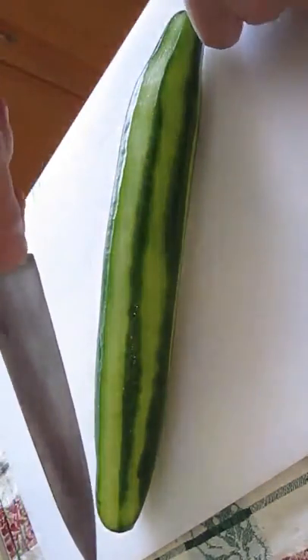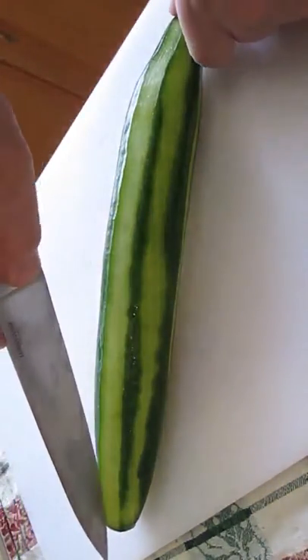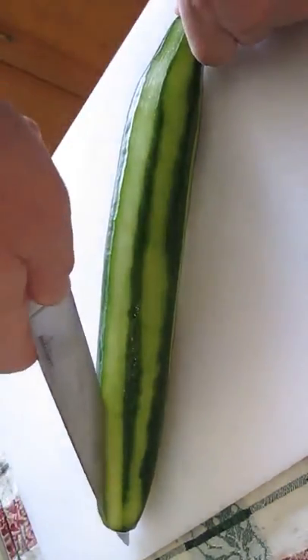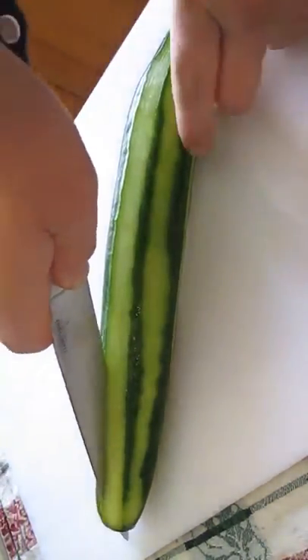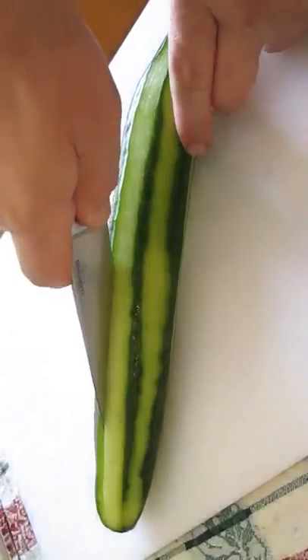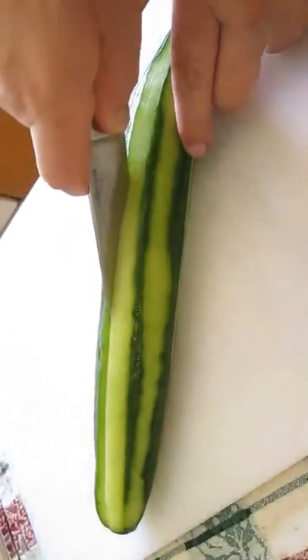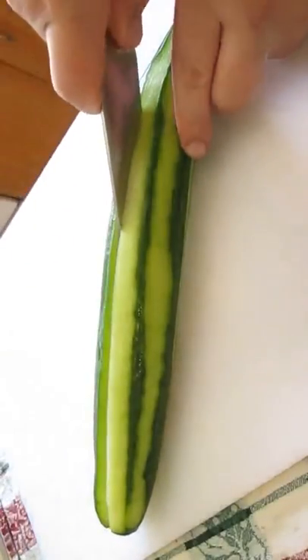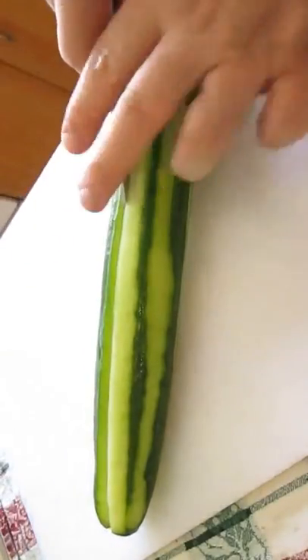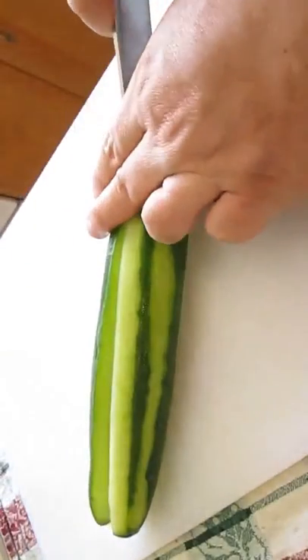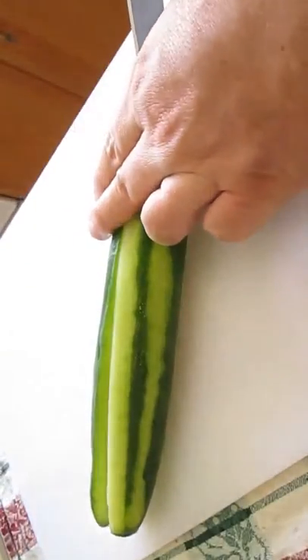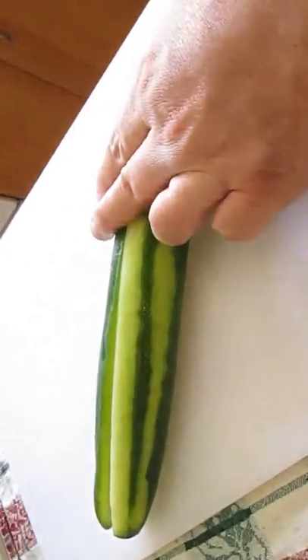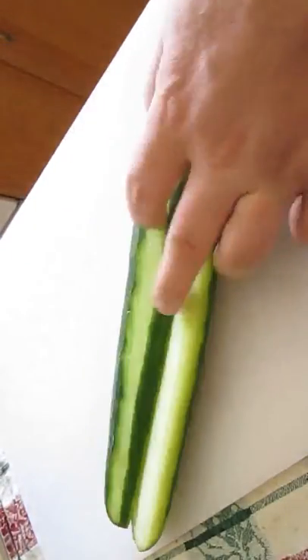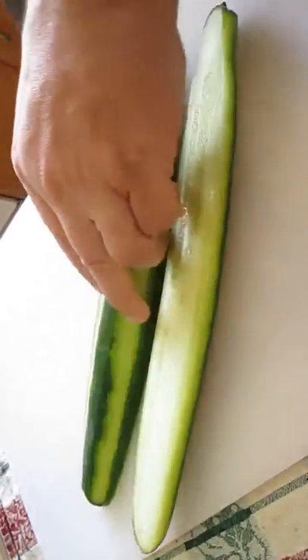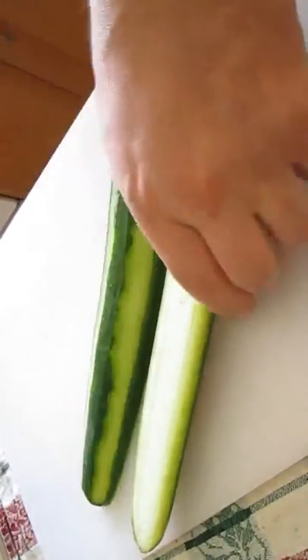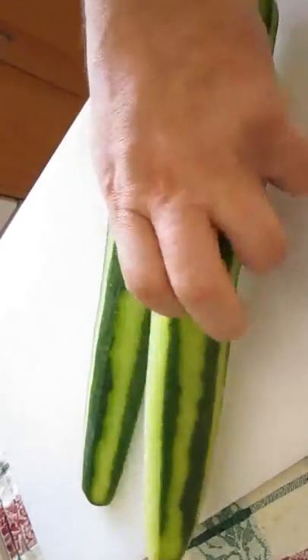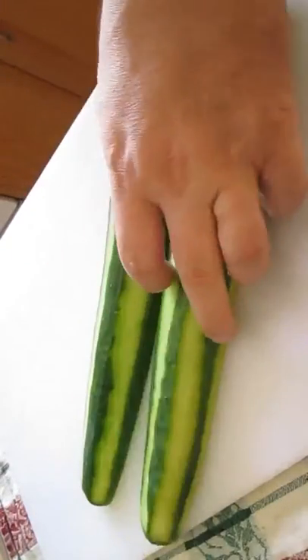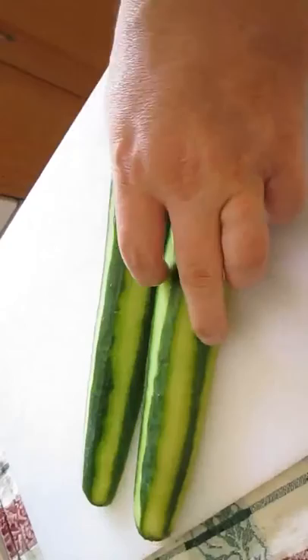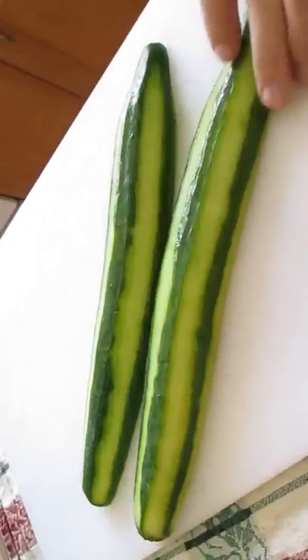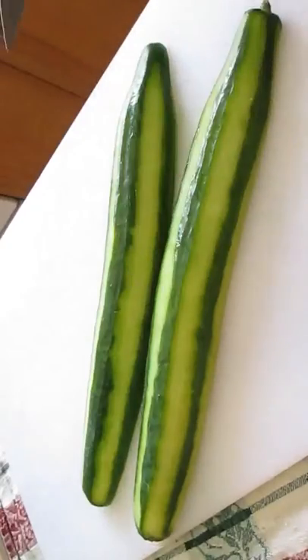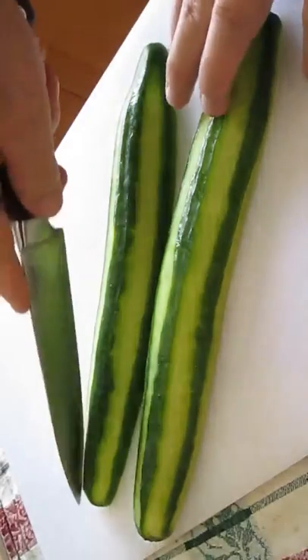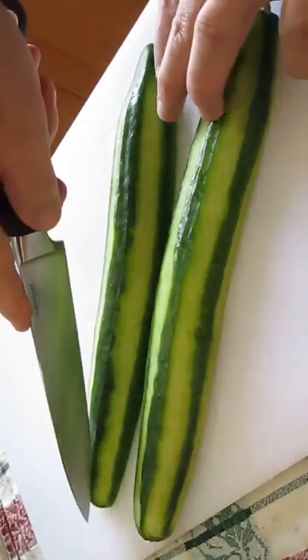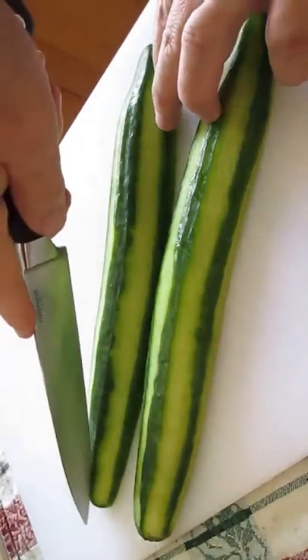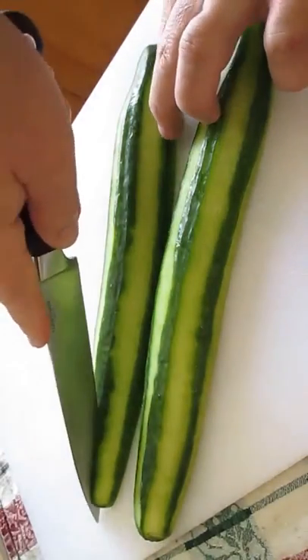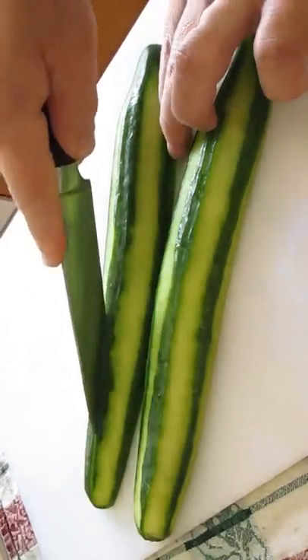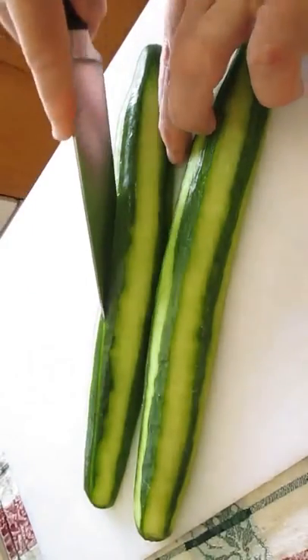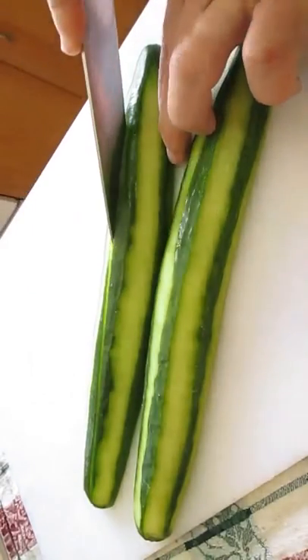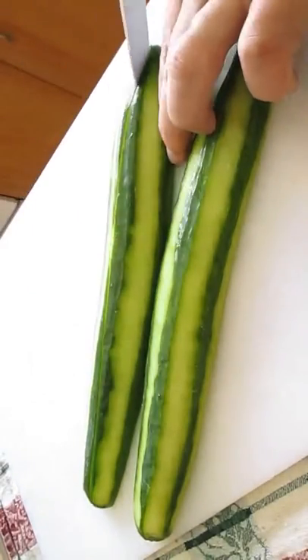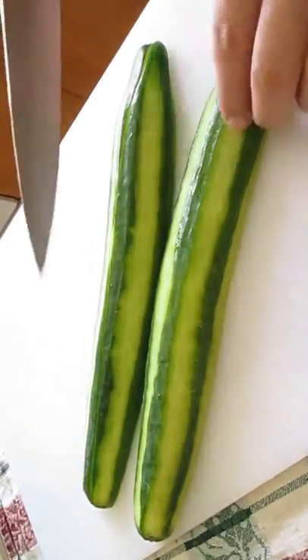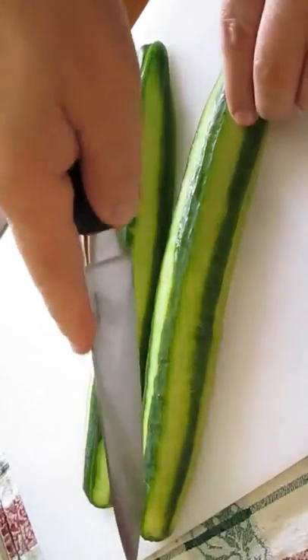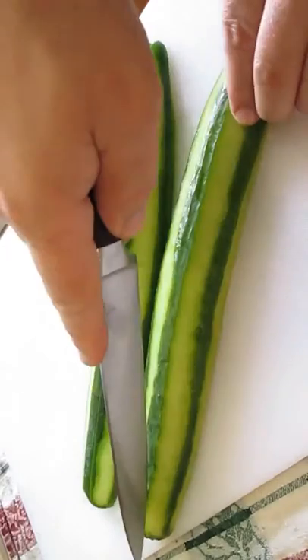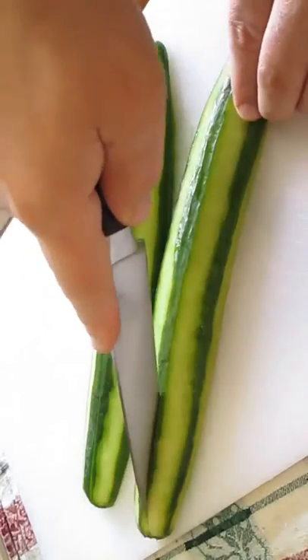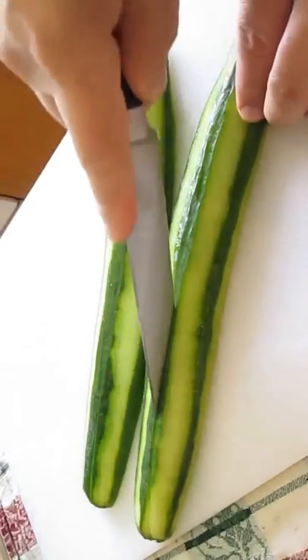Now, take your knife and go right down the center. Normally you could split it up and chop it here with a thin cucumber, but because this is so large, we're going to cut it twice down each side.